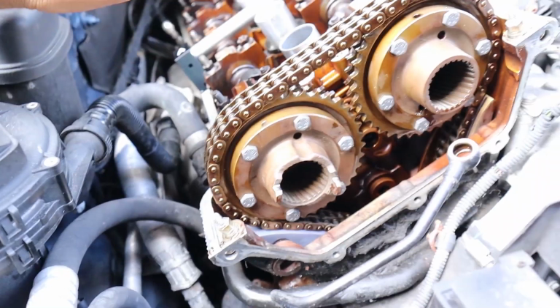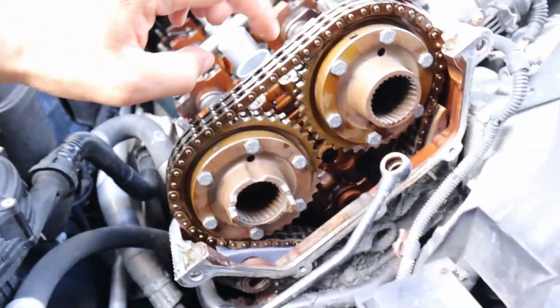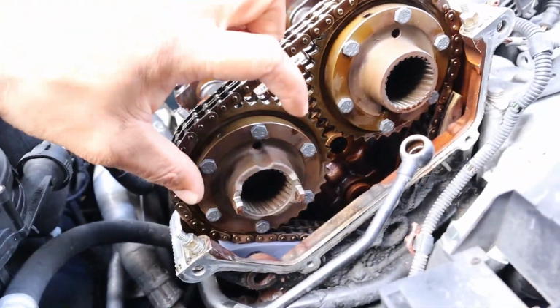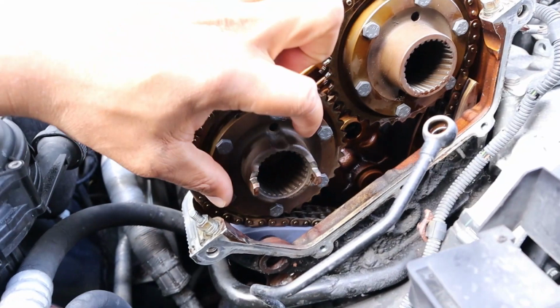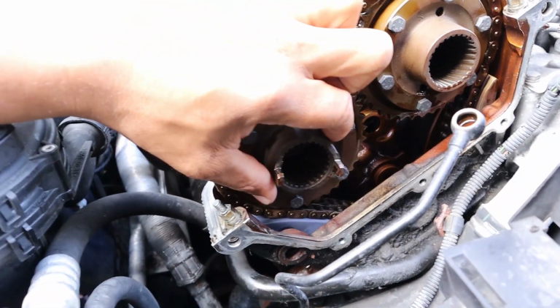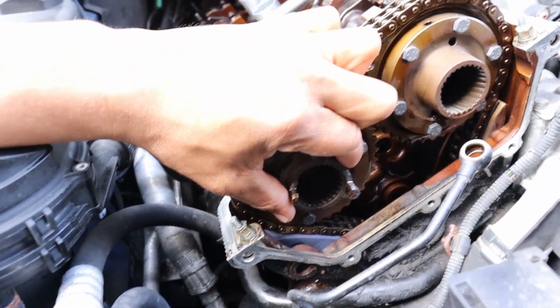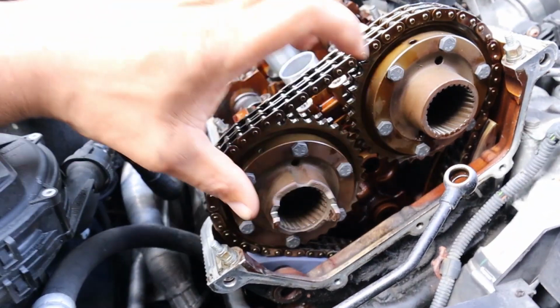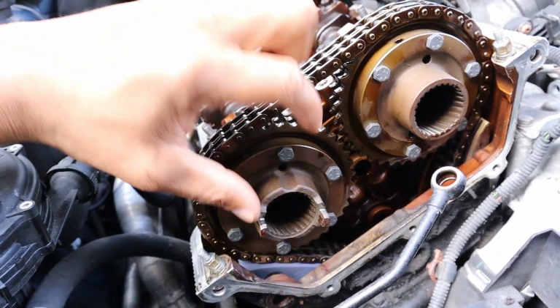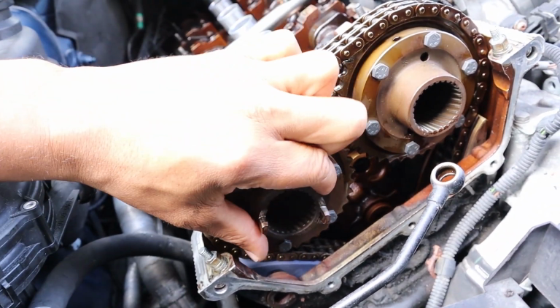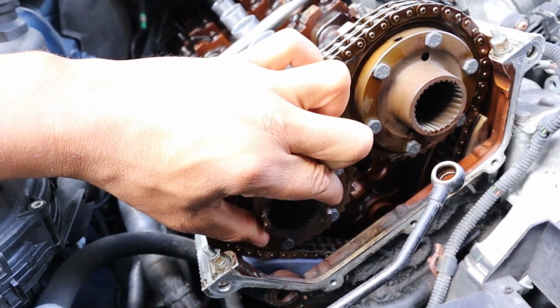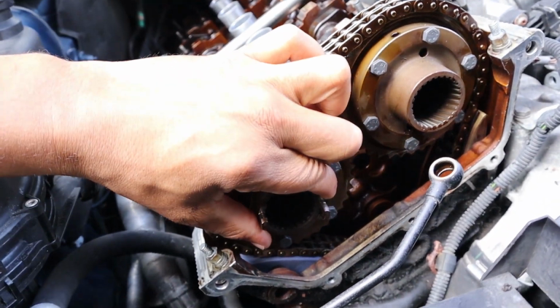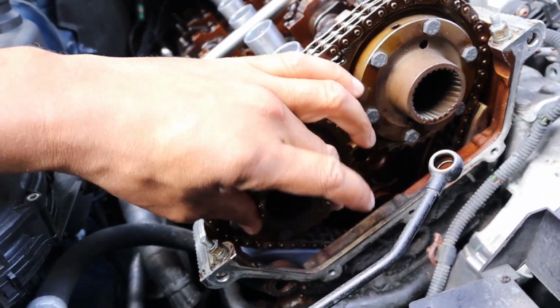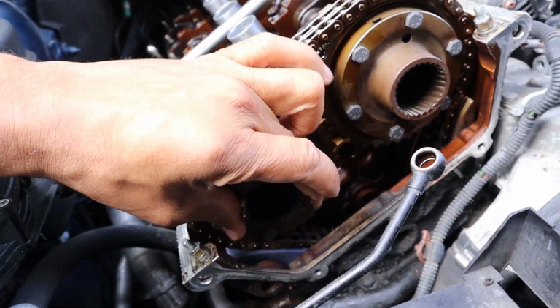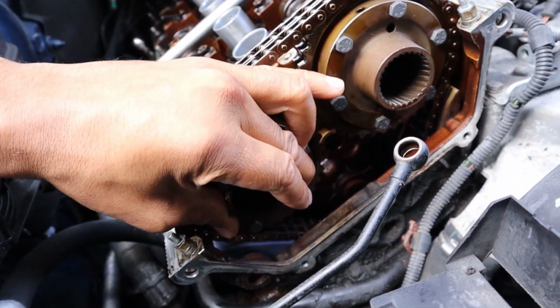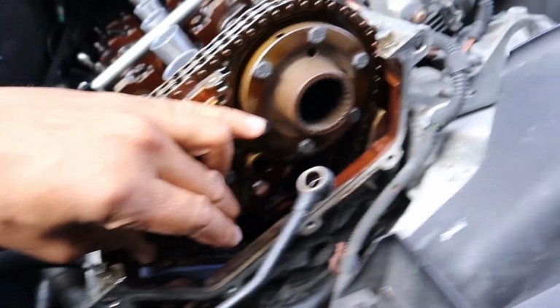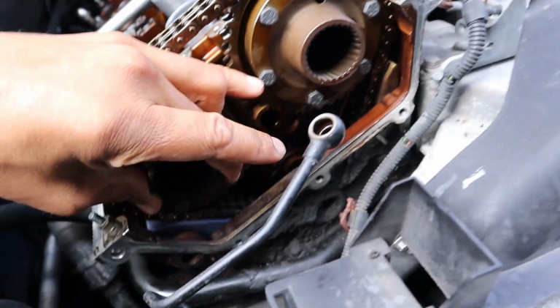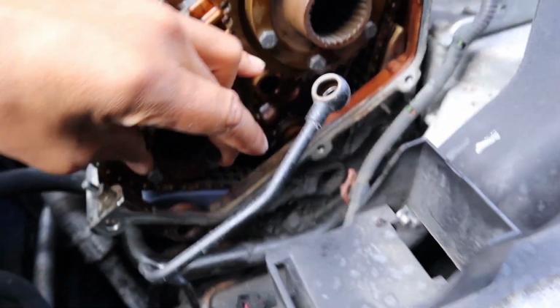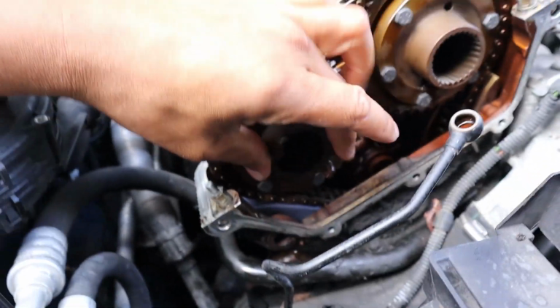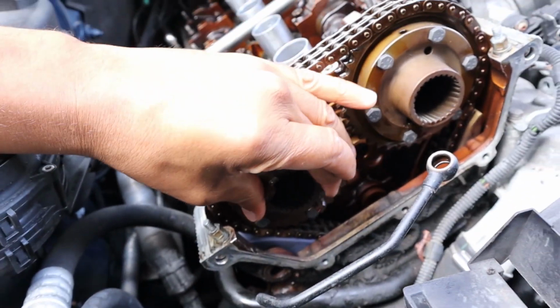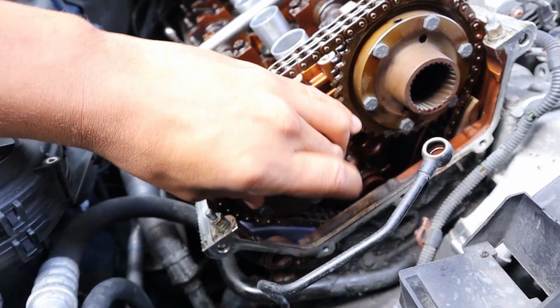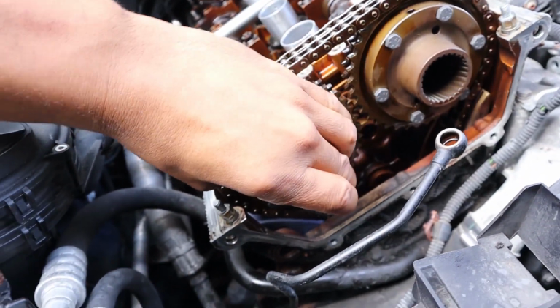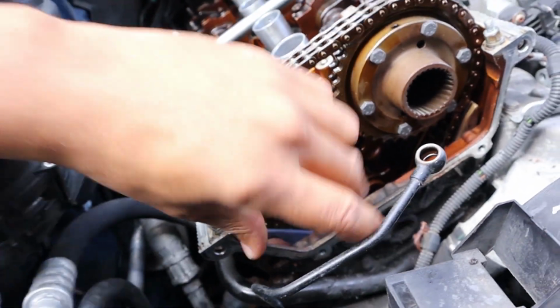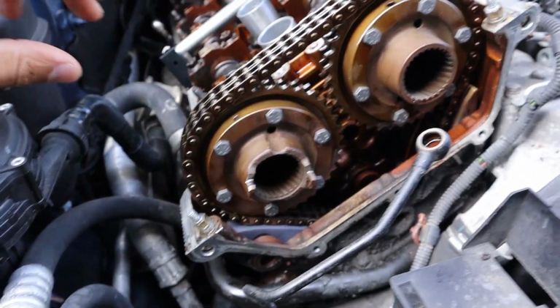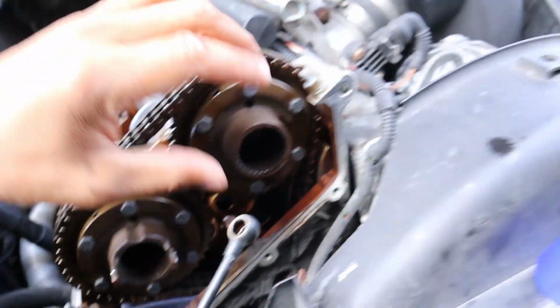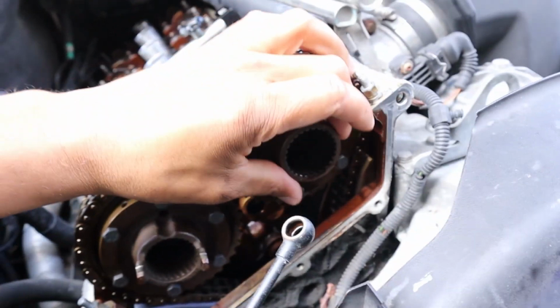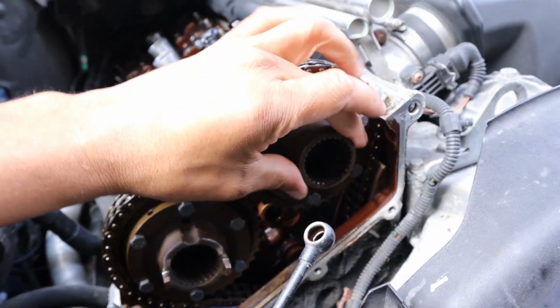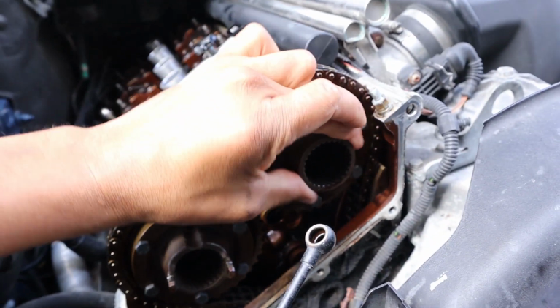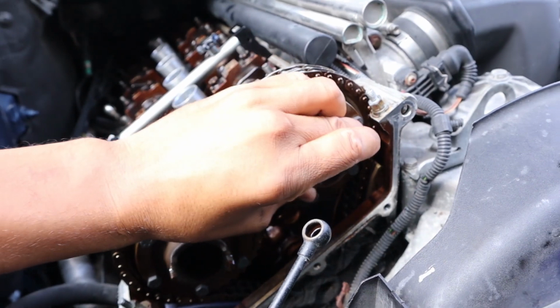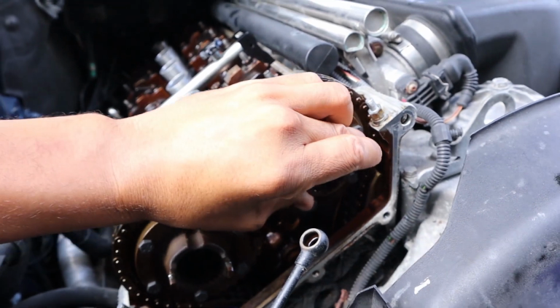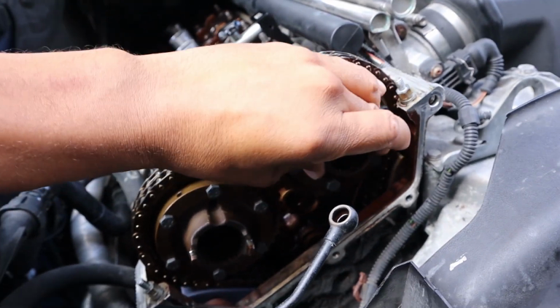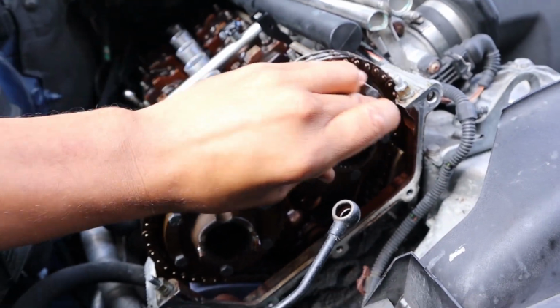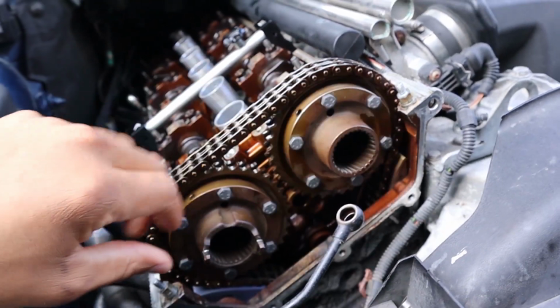Unlike most engines, the camshafts aren't directly connected to the timing gears. They're only connected via the Vanos blind hubs, which are fixed to the timing gears. This is why proper Vanos installation is really important, as Vanos timing is engine timing.